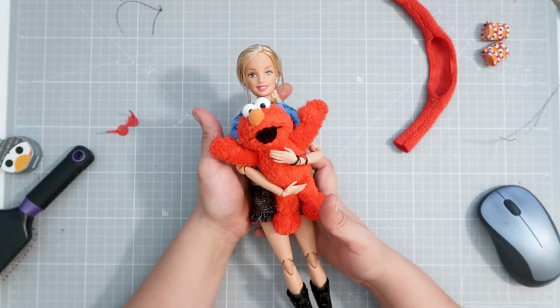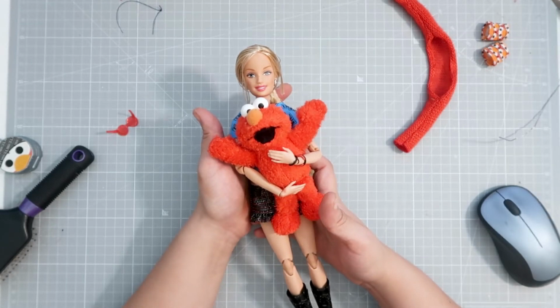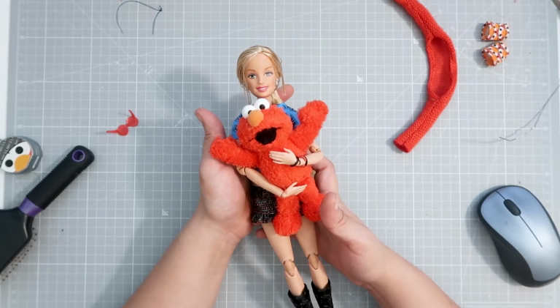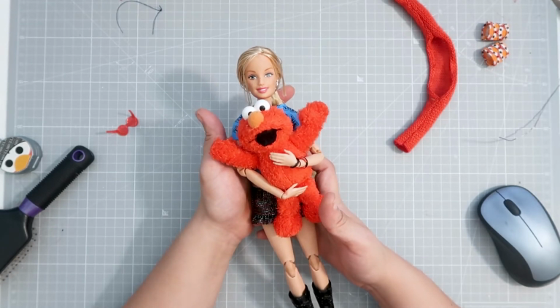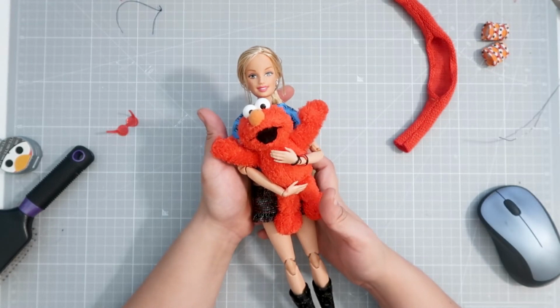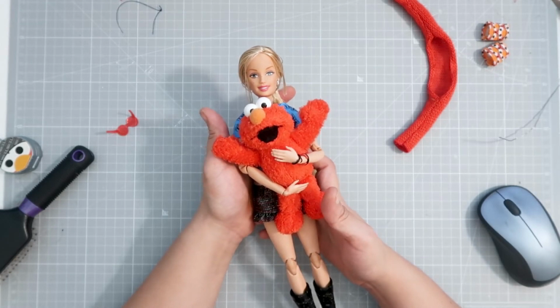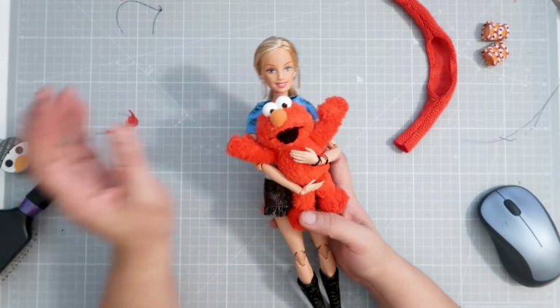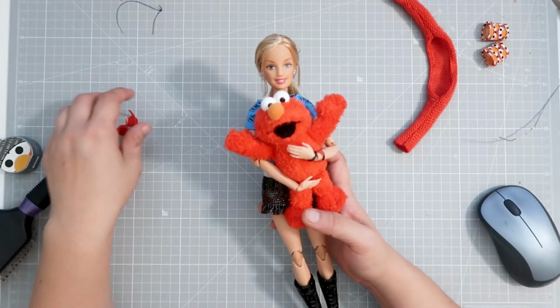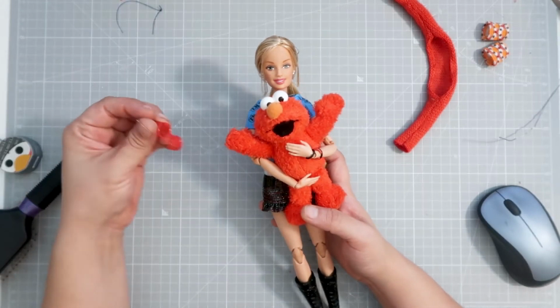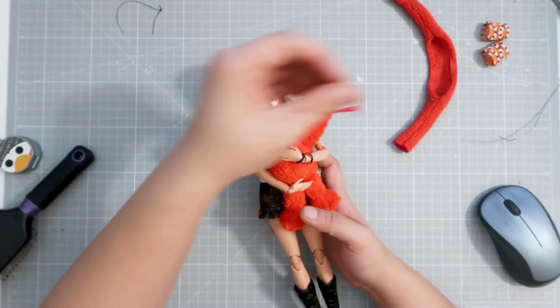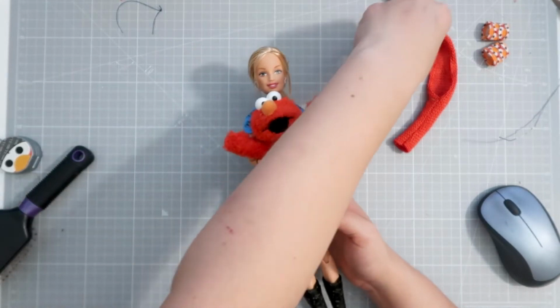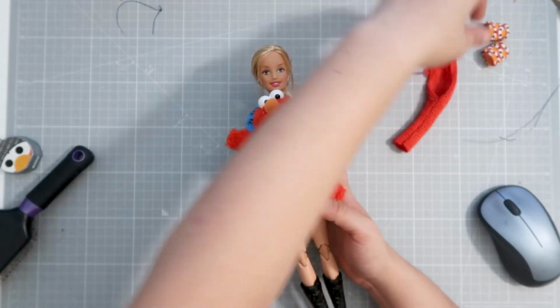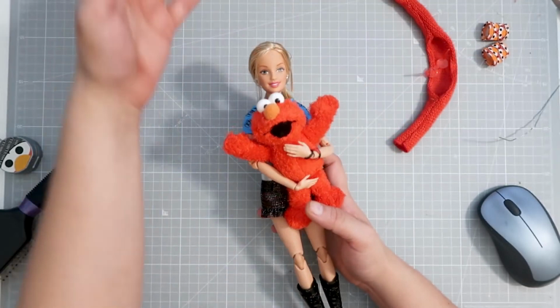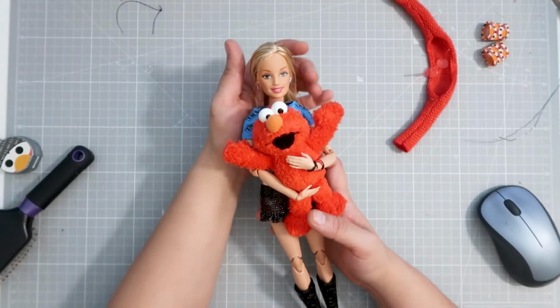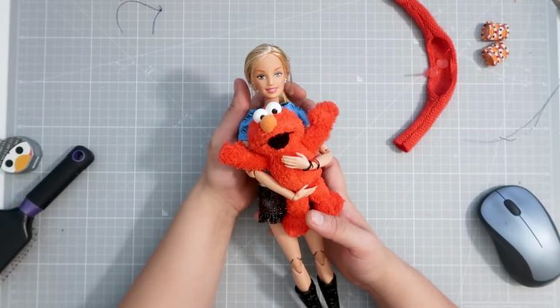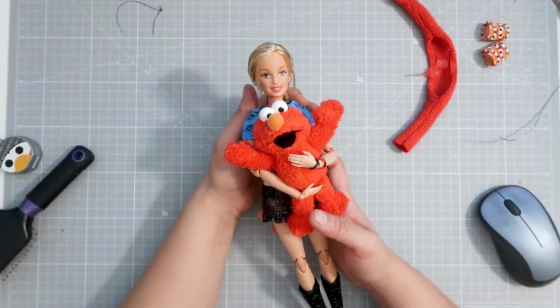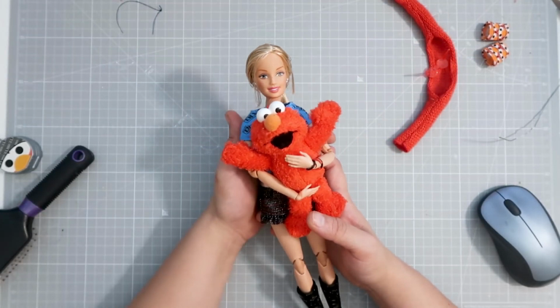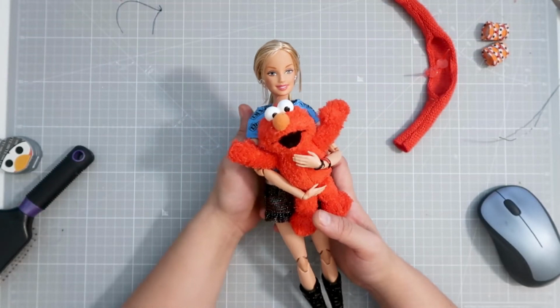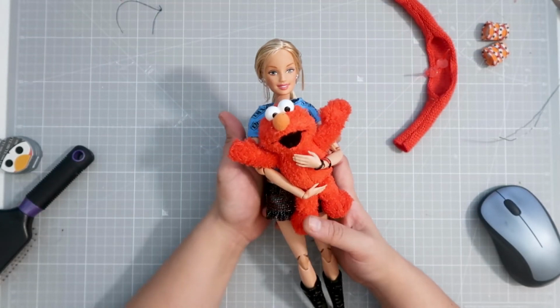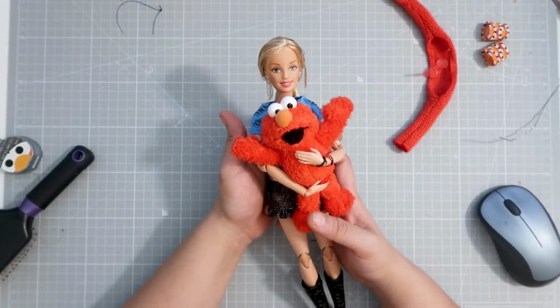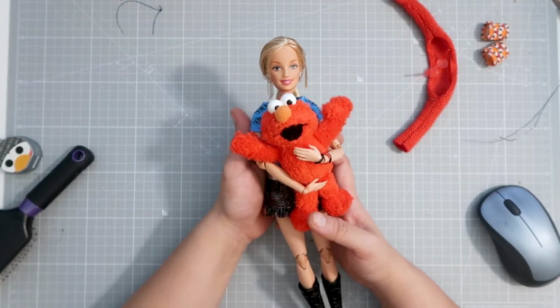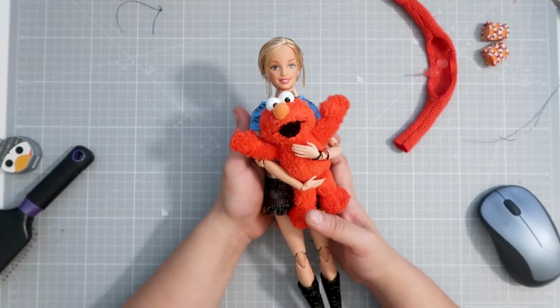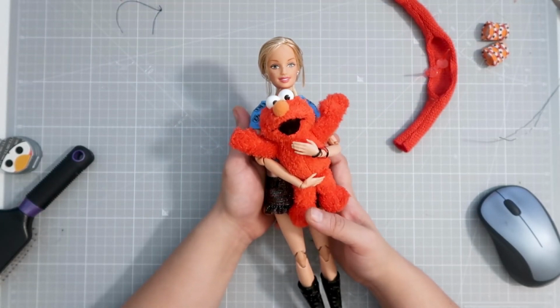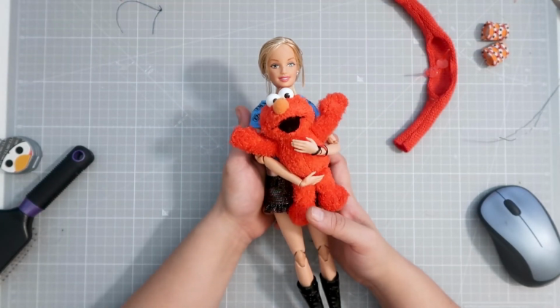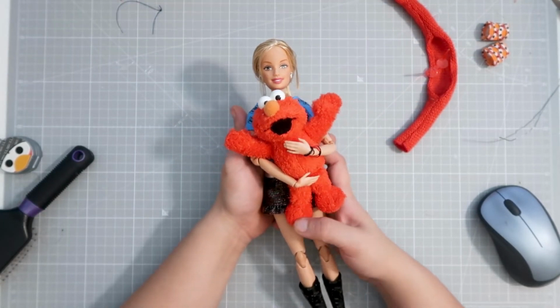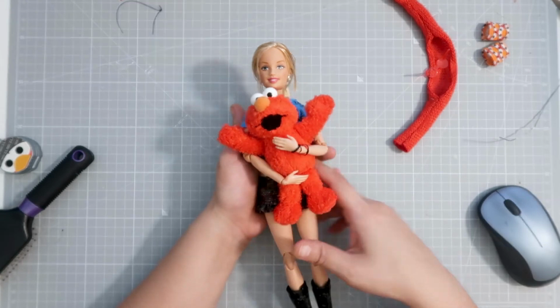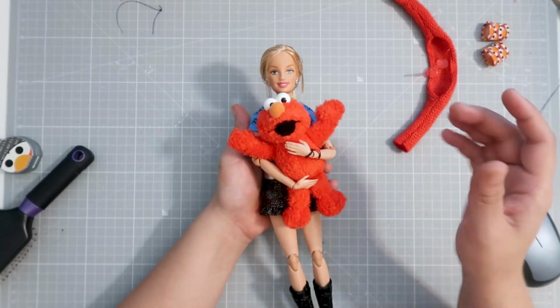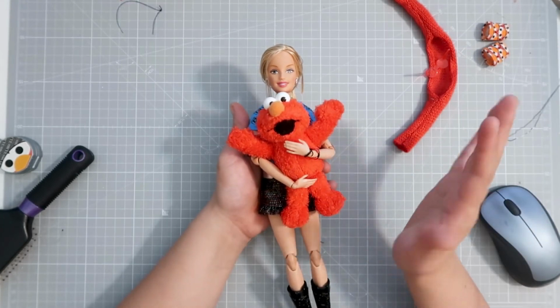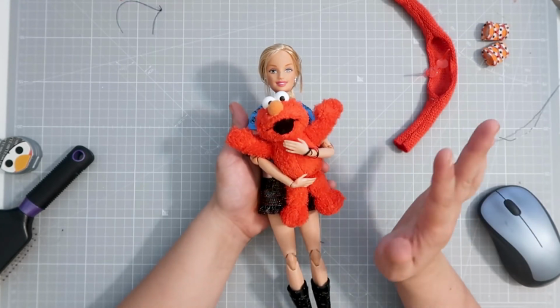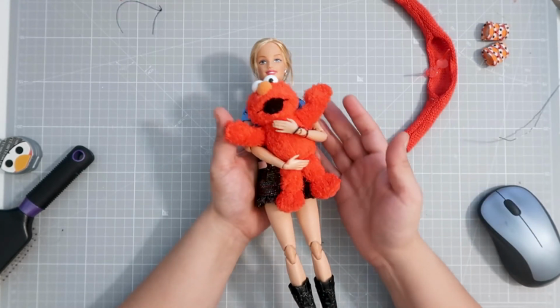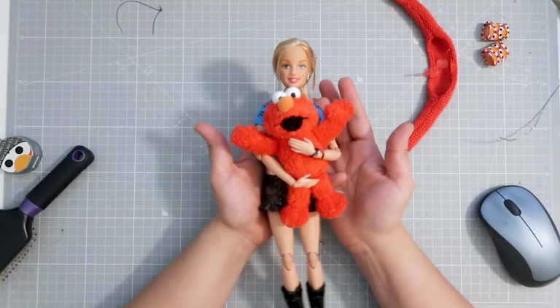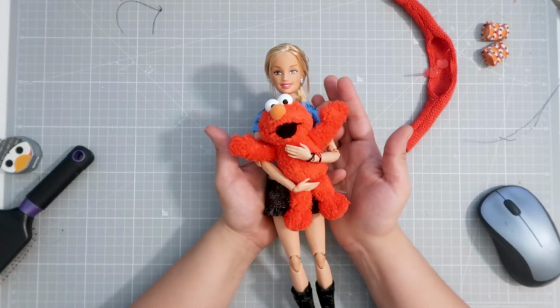I adore this doll. I hope you liked it too. If you liked this video, don't forget to give it a like. And if you haven't already, please consider subscribing. Thank you so much. I hope you enjoyed this video. Bye bye.